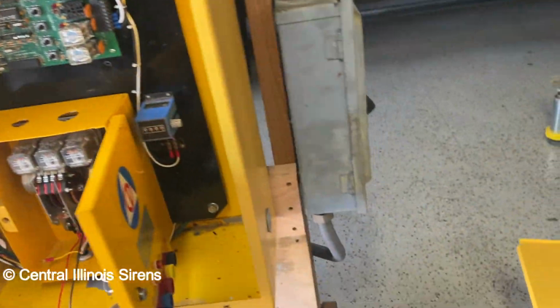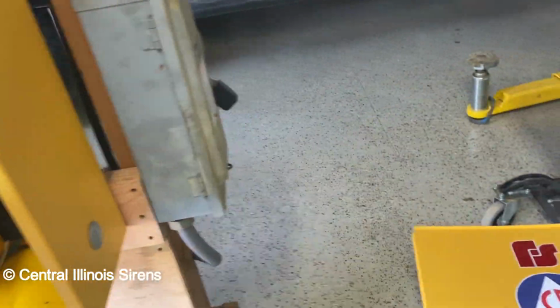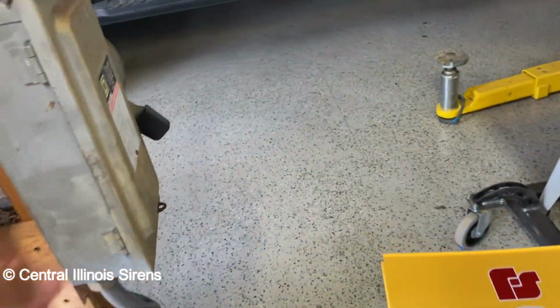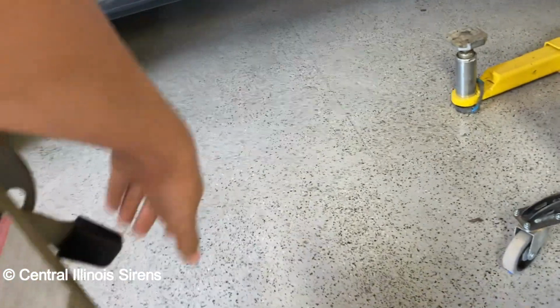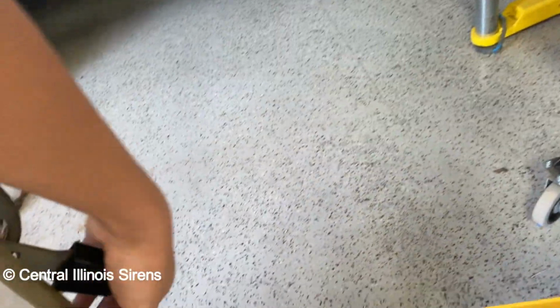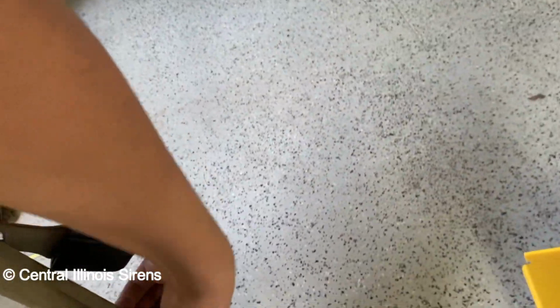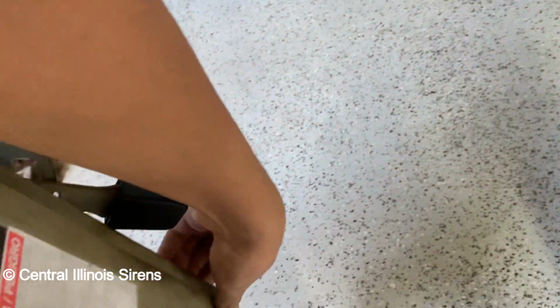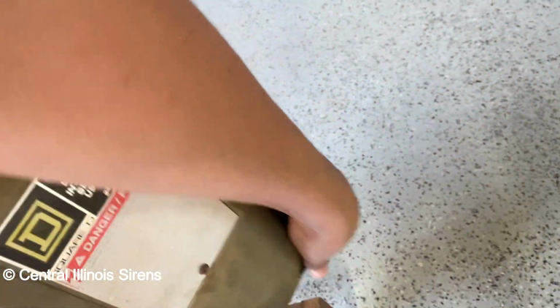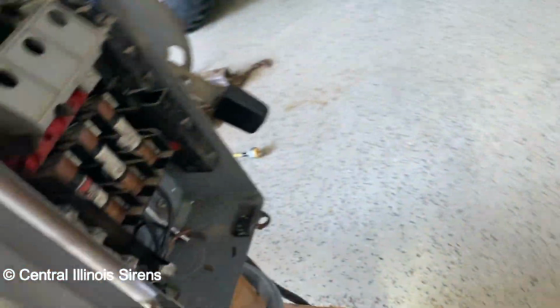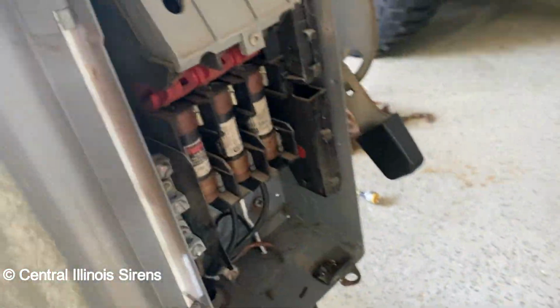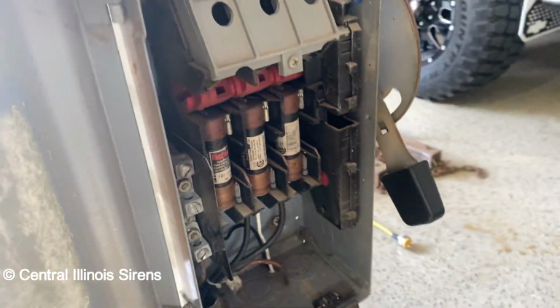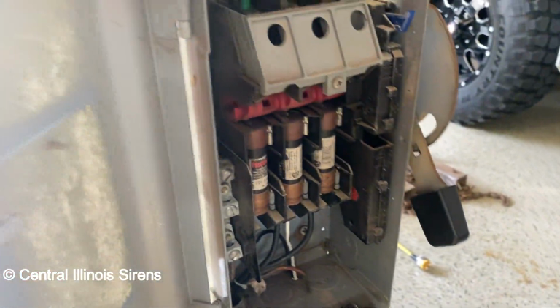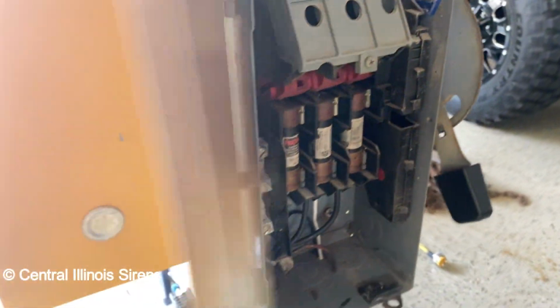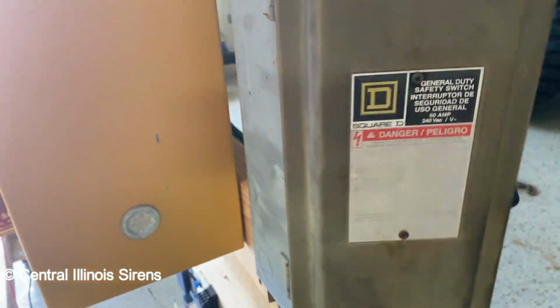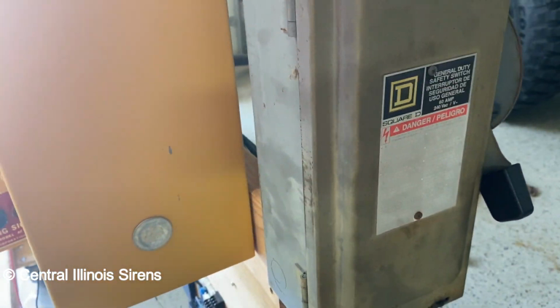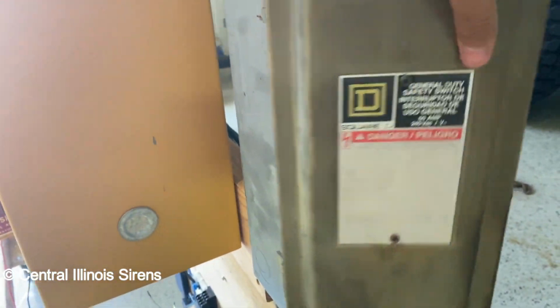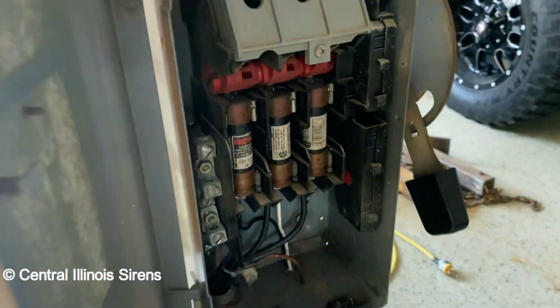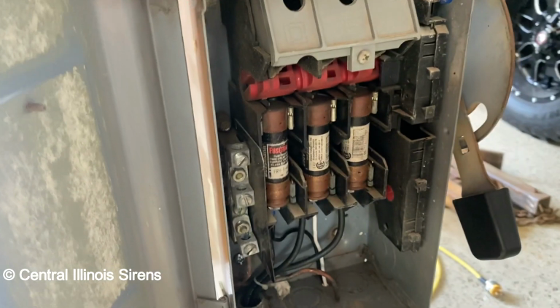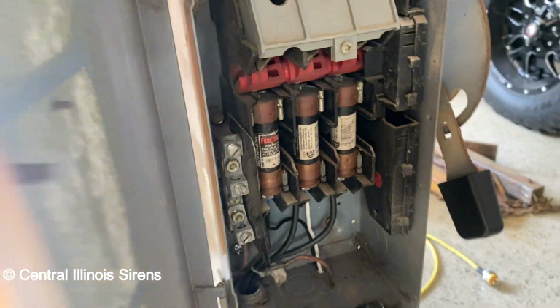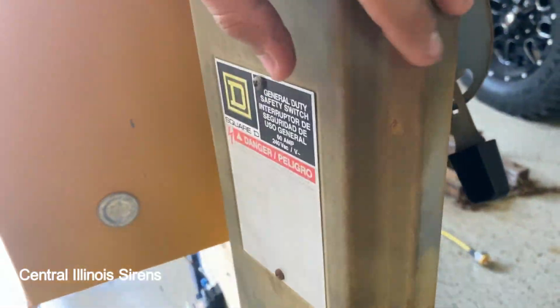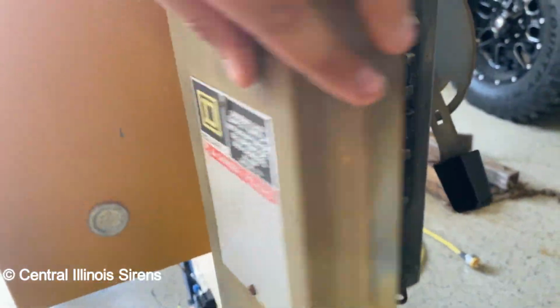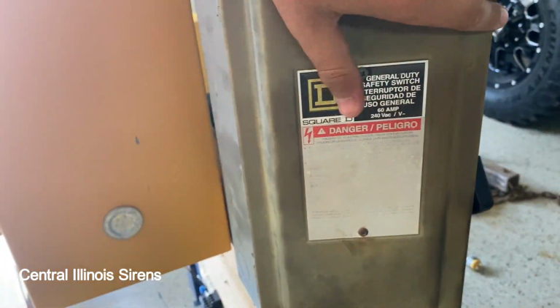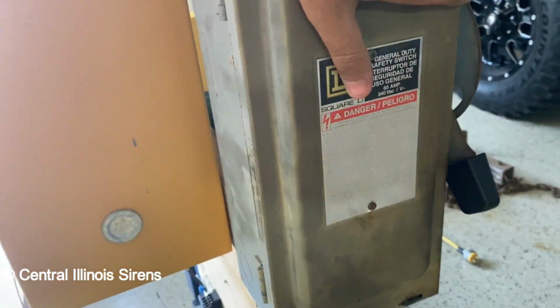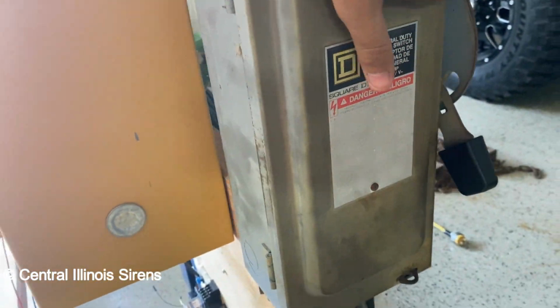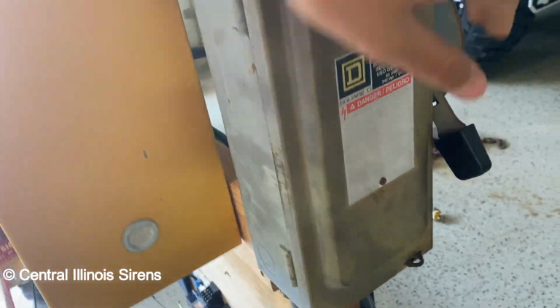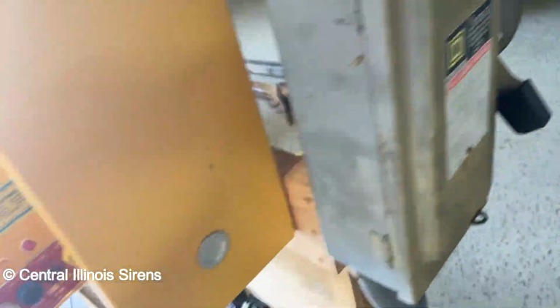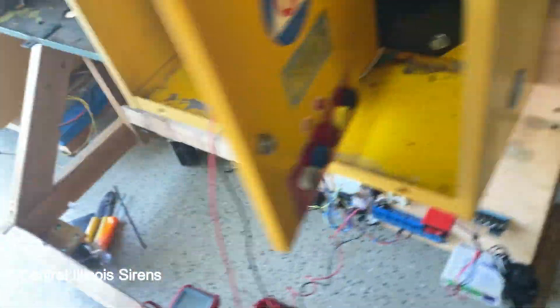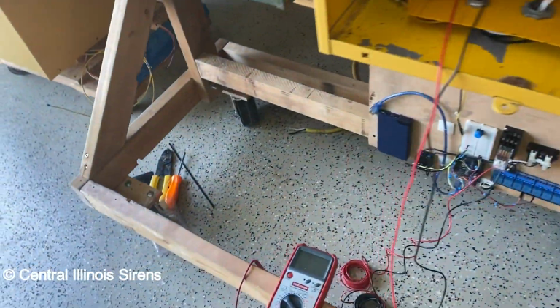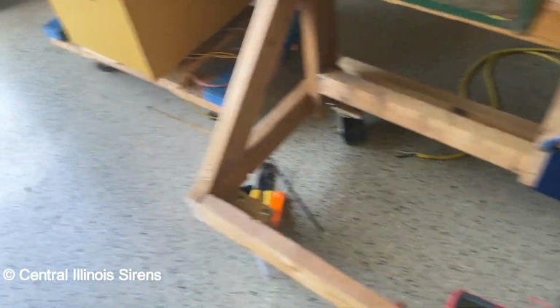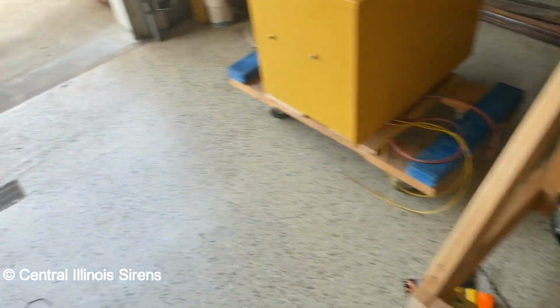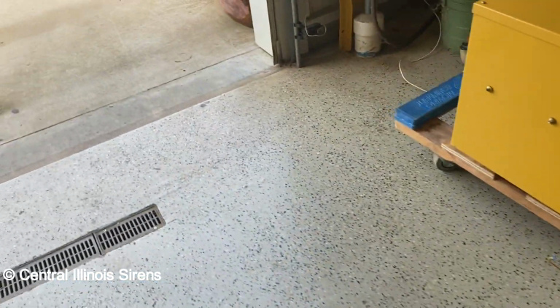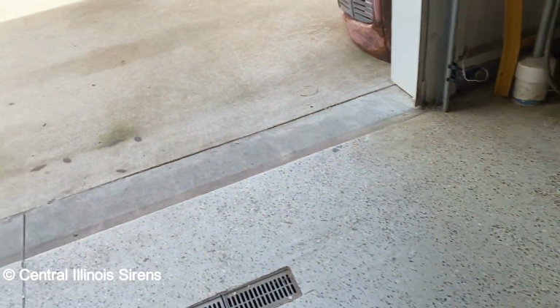Here's the inside of the disconnect — some big fuses in there. It was three-phase, so yeah, and then we can go out here.